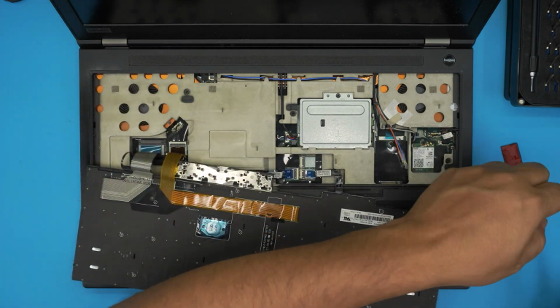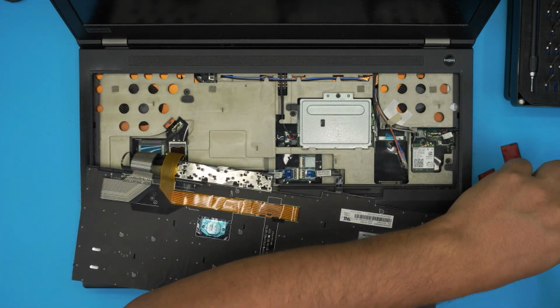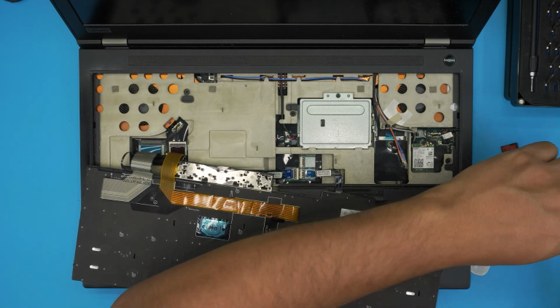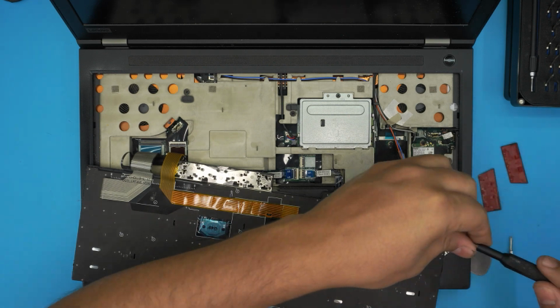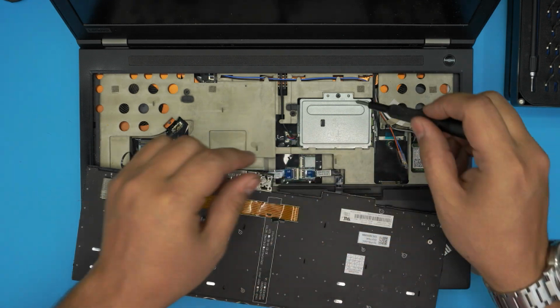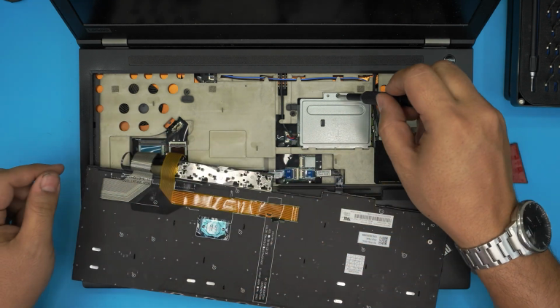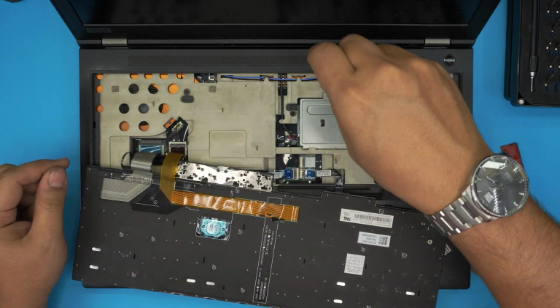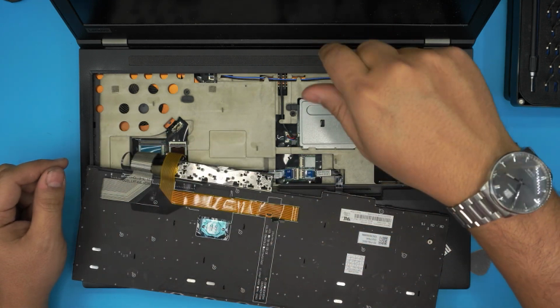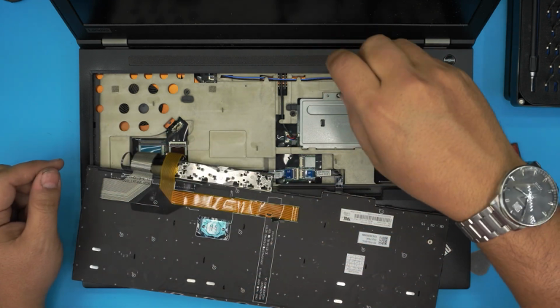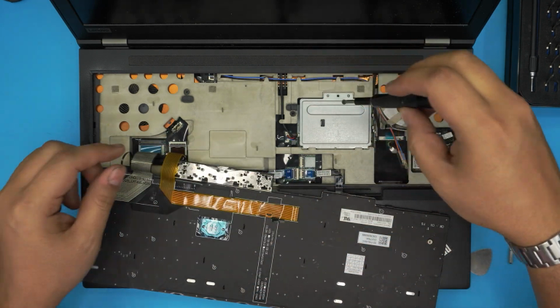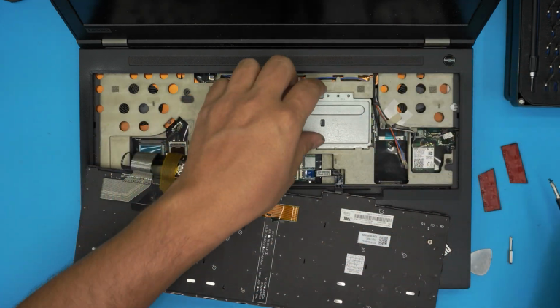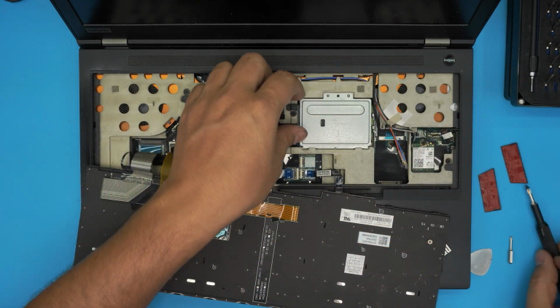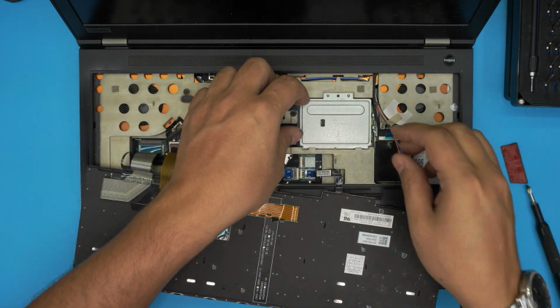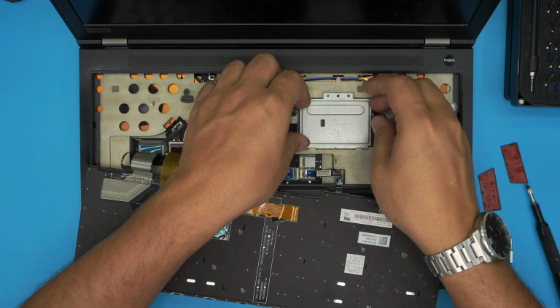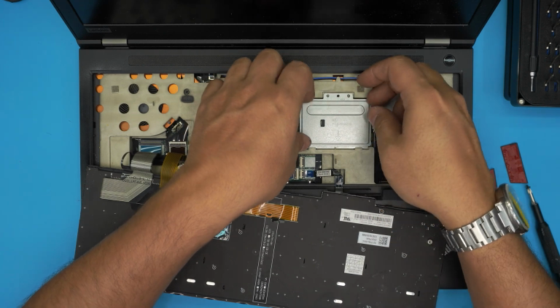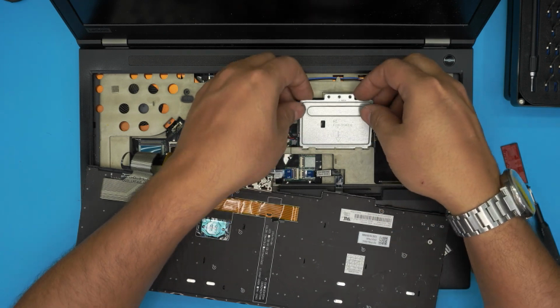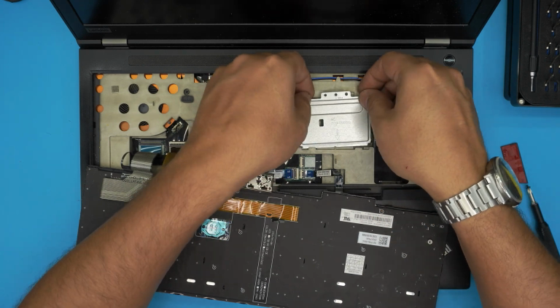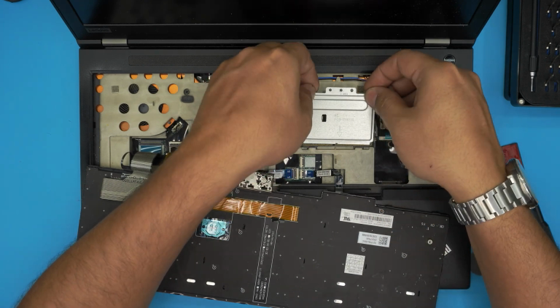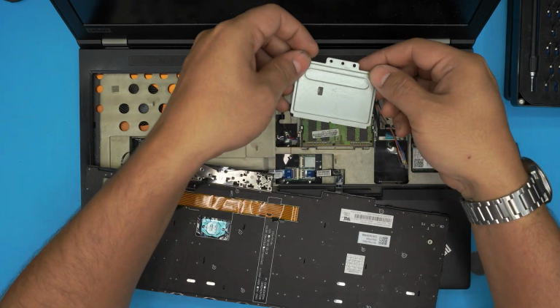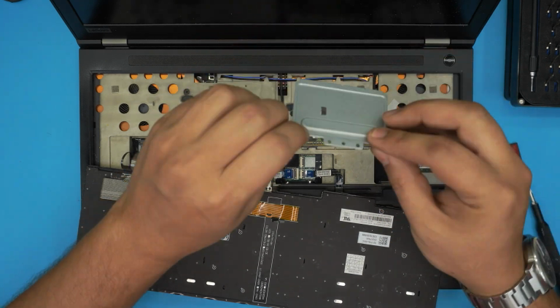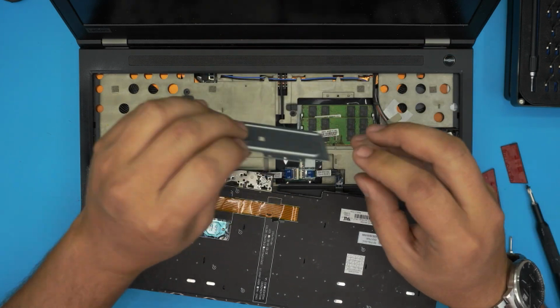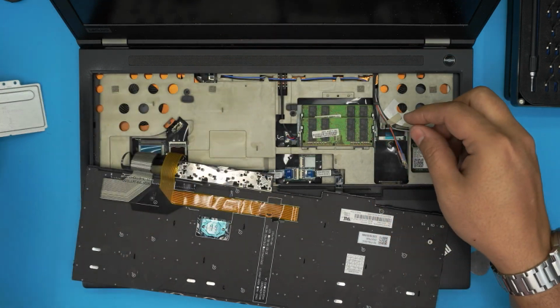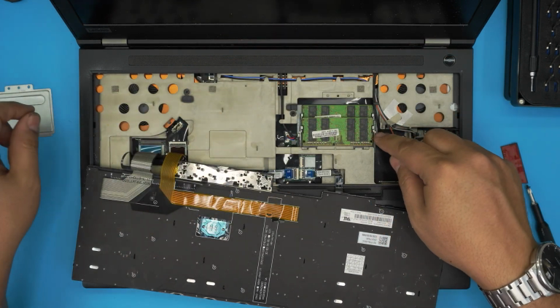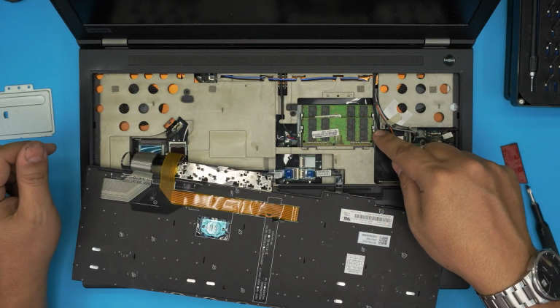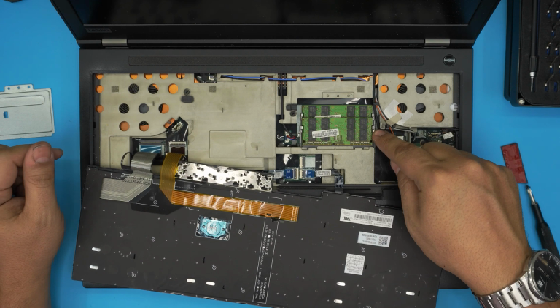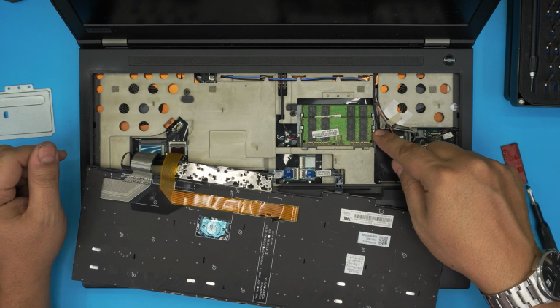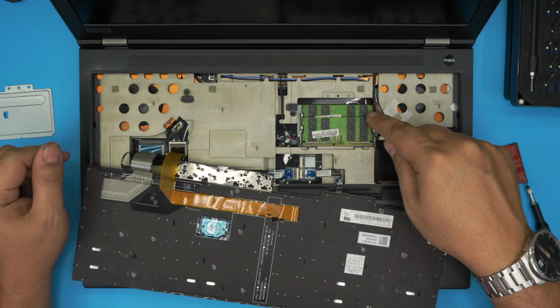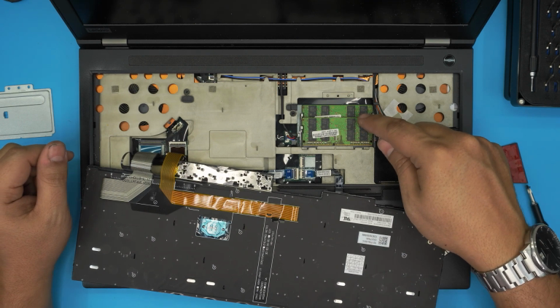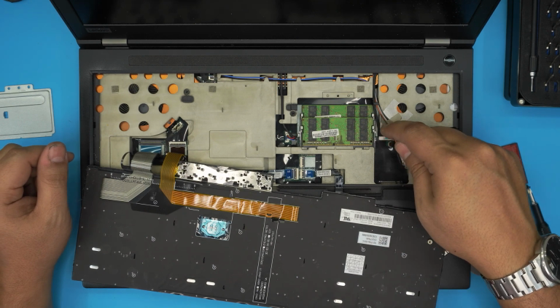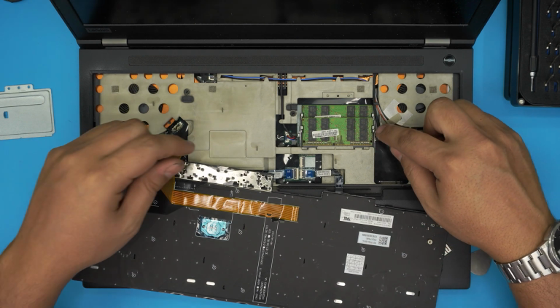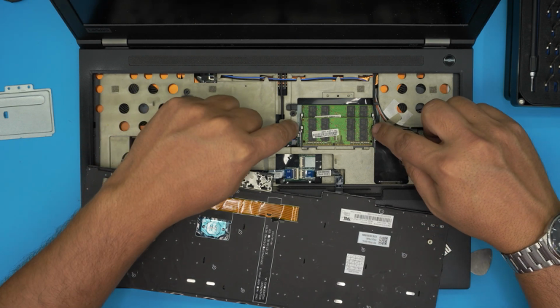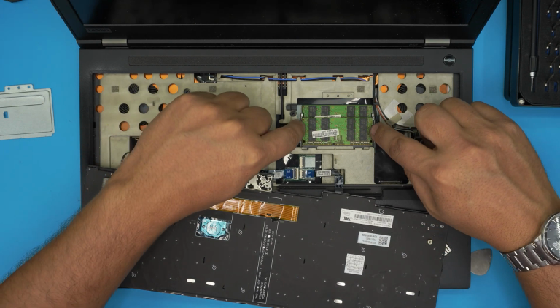That's how you remove the keyboard to access the RAM underneath. There's a power shielding cover here — remove the one screw on it, lift the cover, and slide it out.